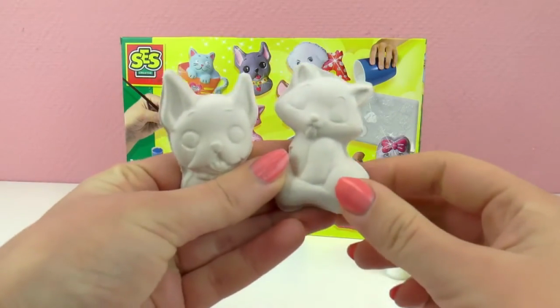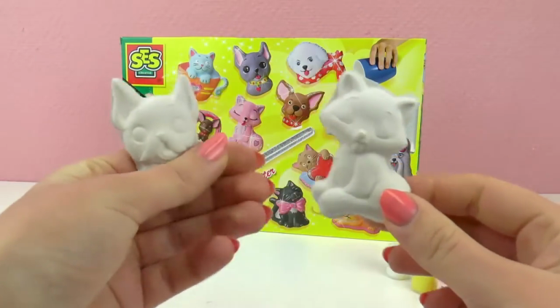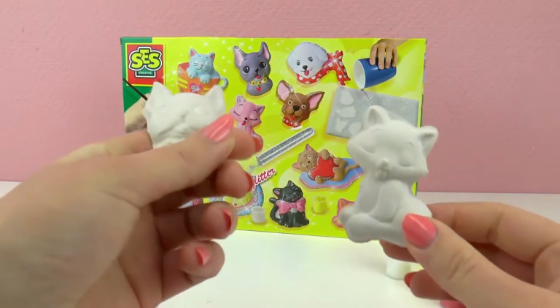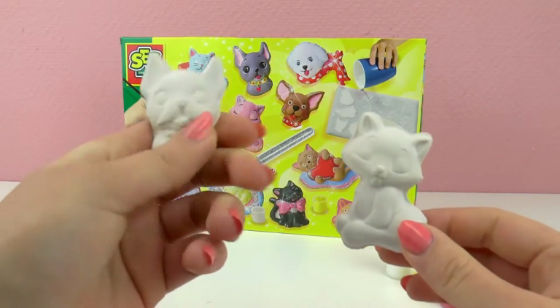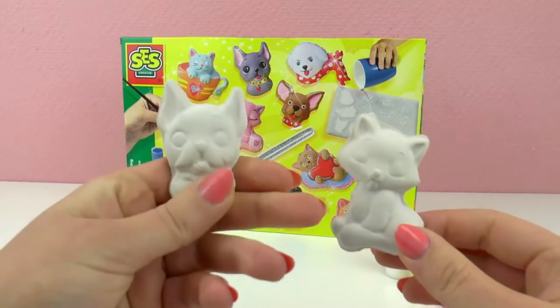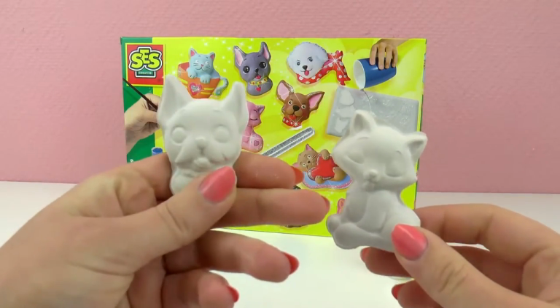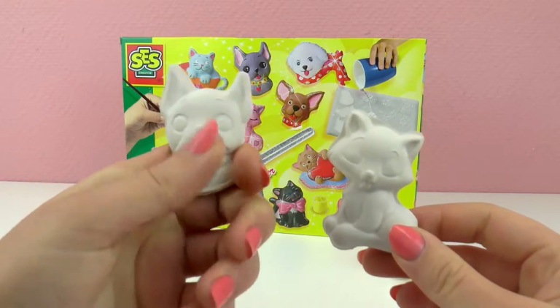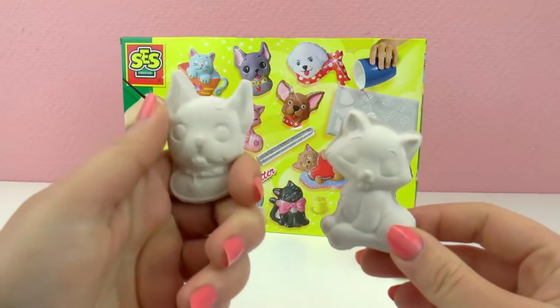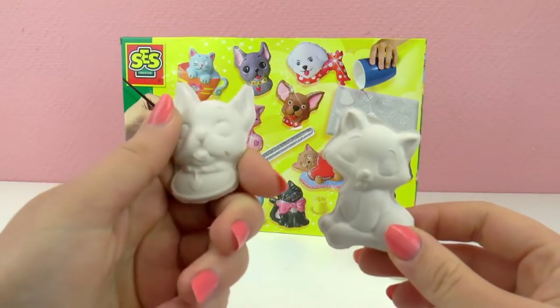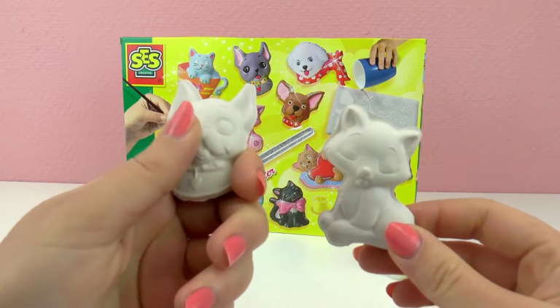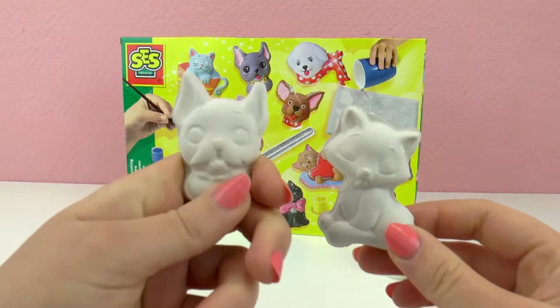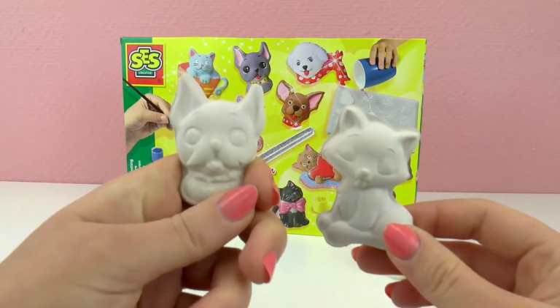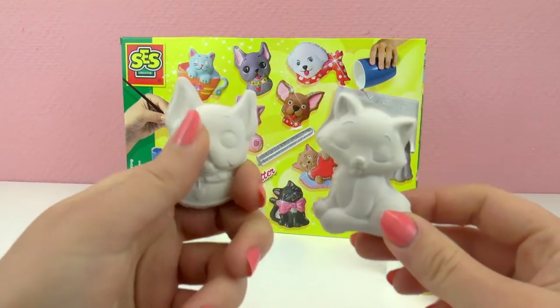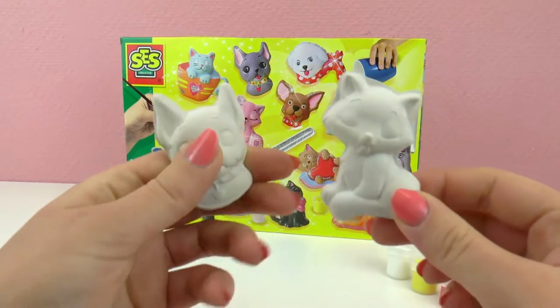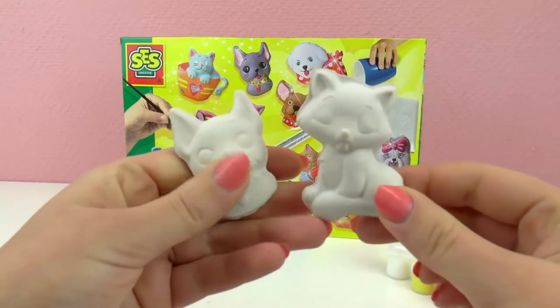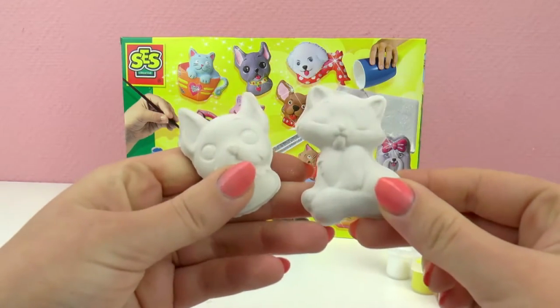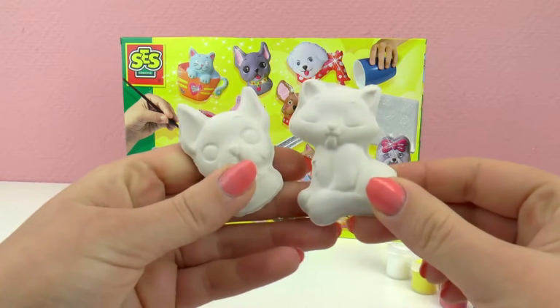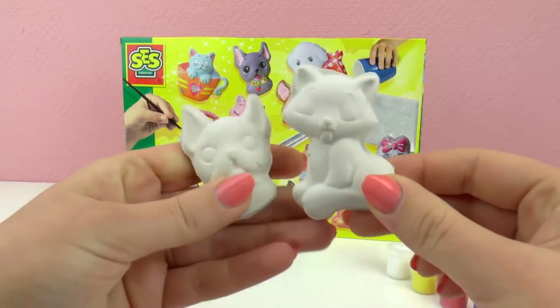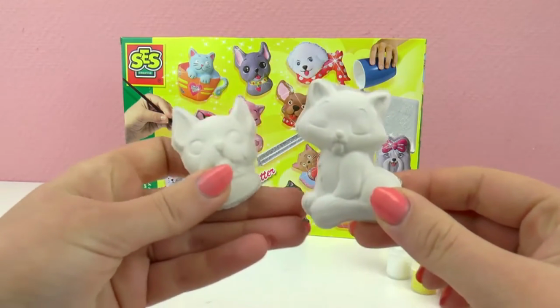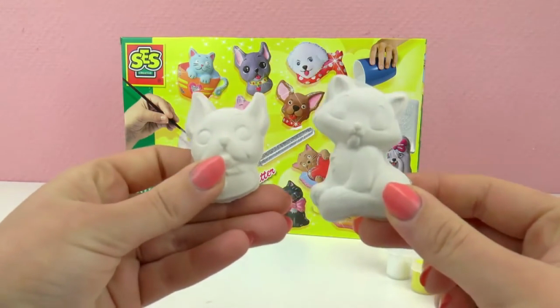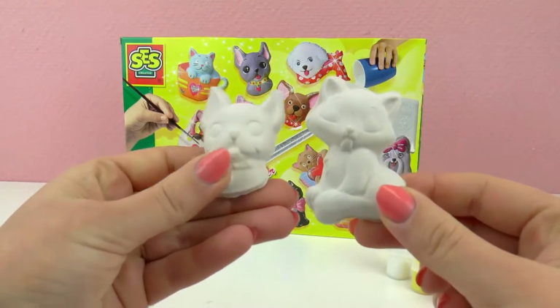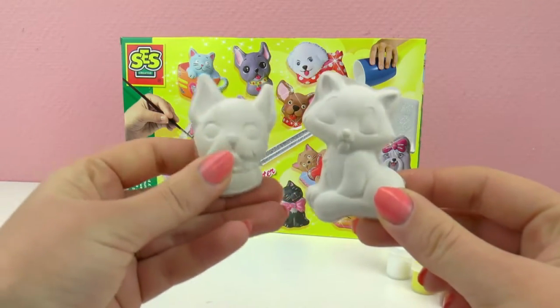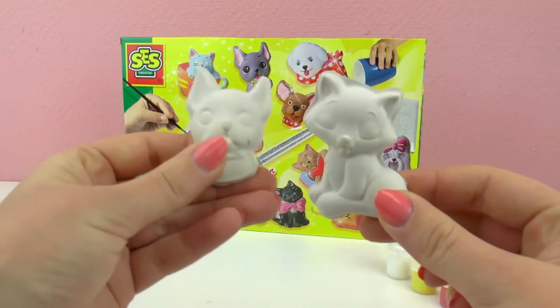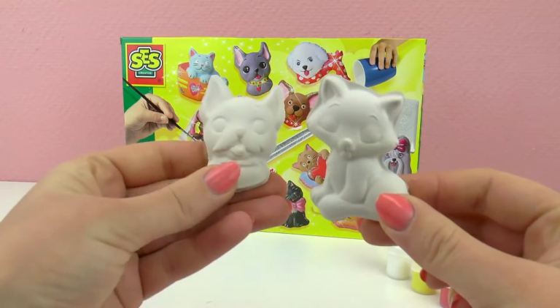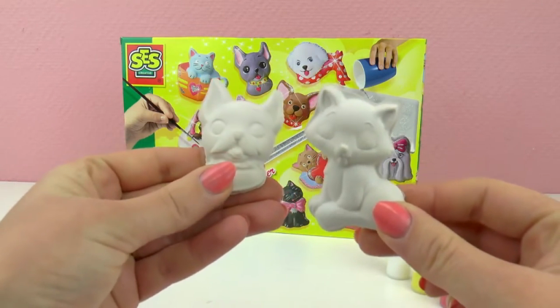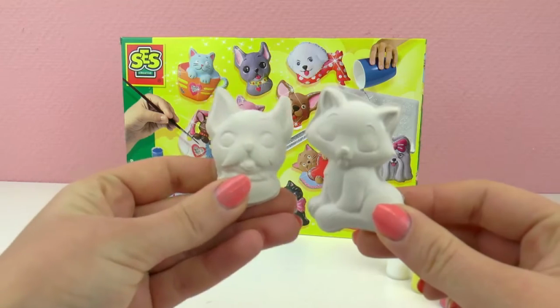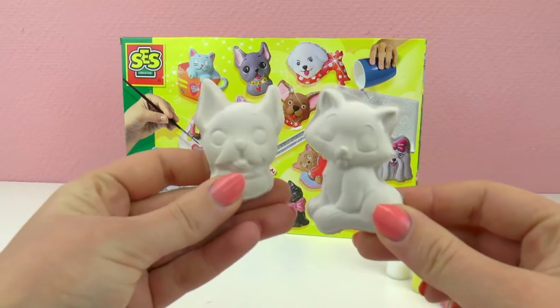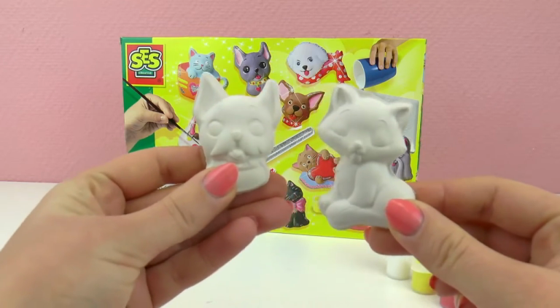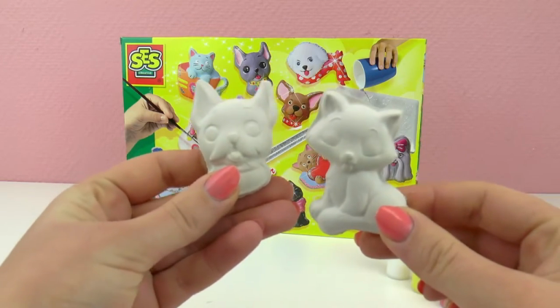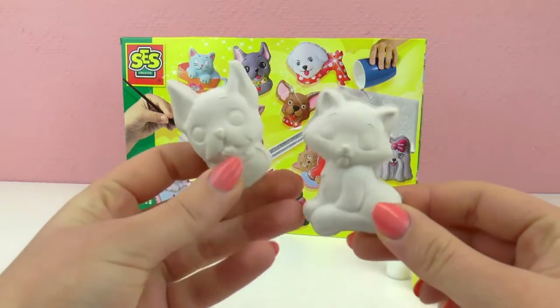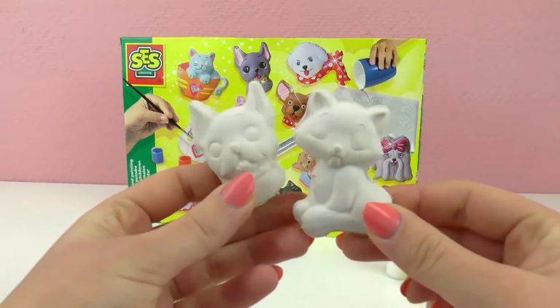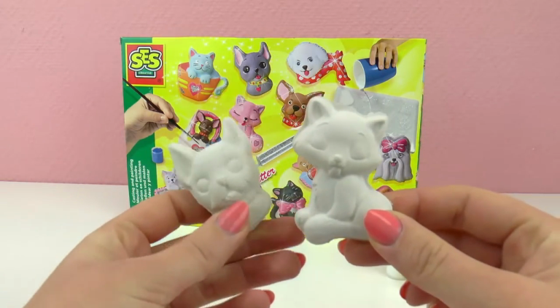Okay, and then we have to let them dry for 3 hours. After we let them dry for 3 hours we have to wait a whole day until they're dry enough for us to paint them. So here I have a french bulldog on the left and a little kitty on the right.